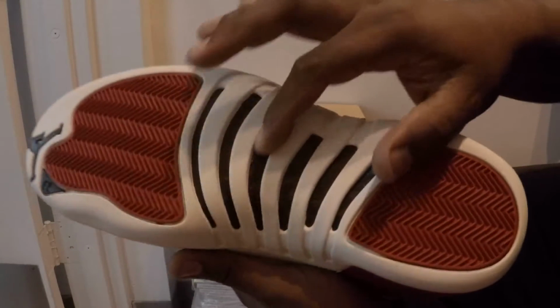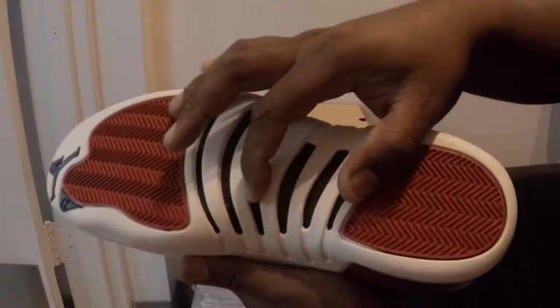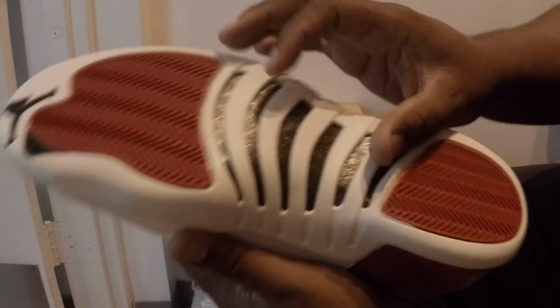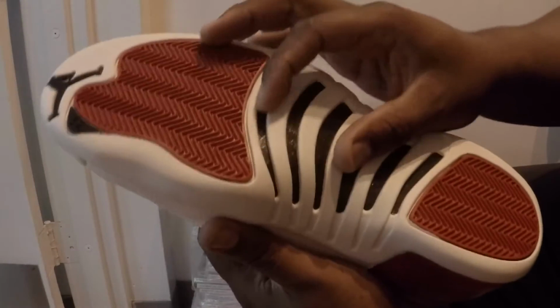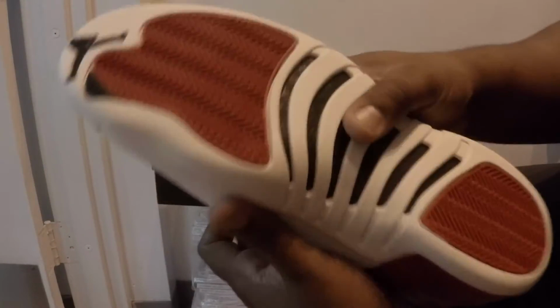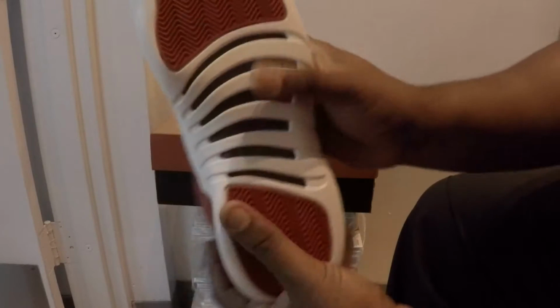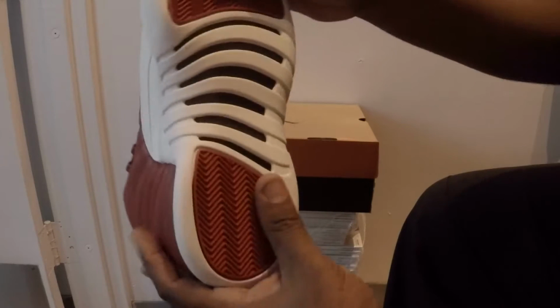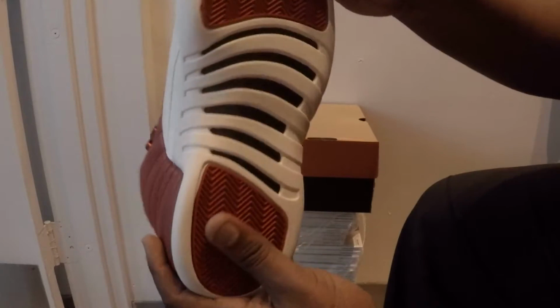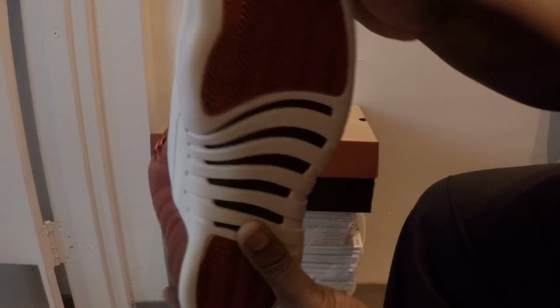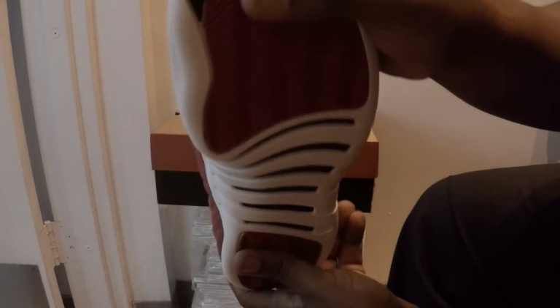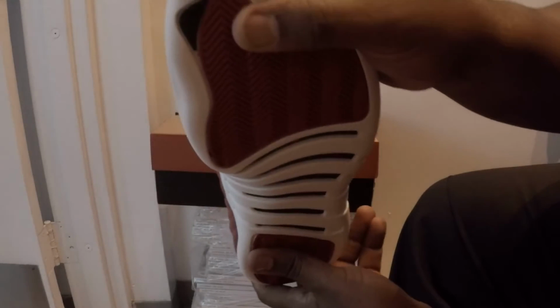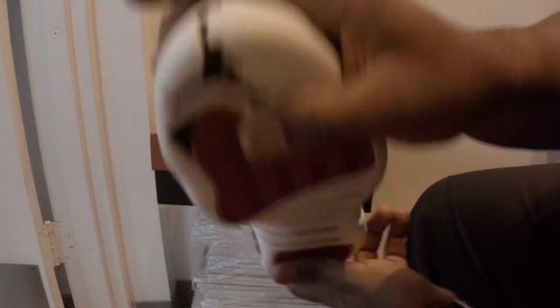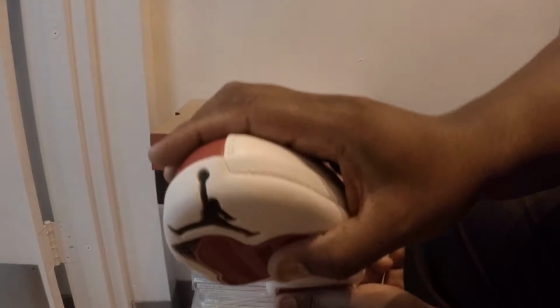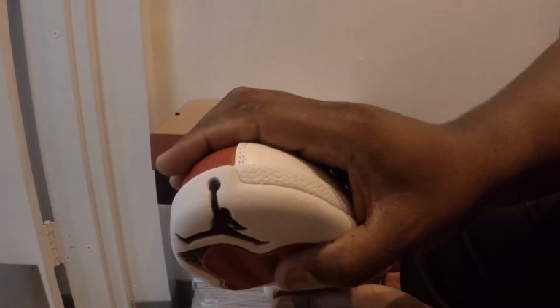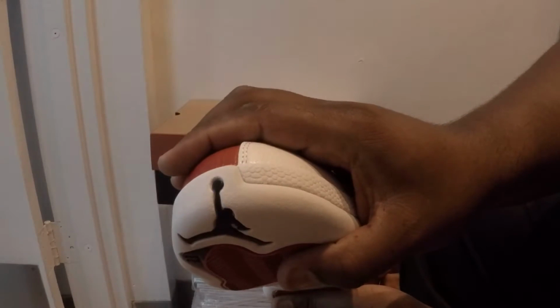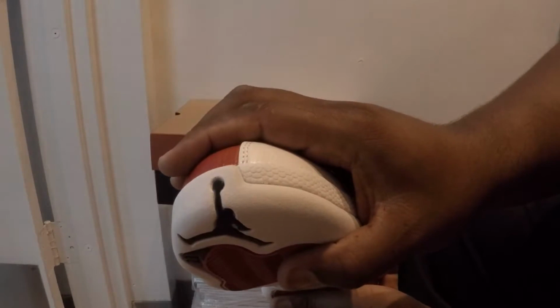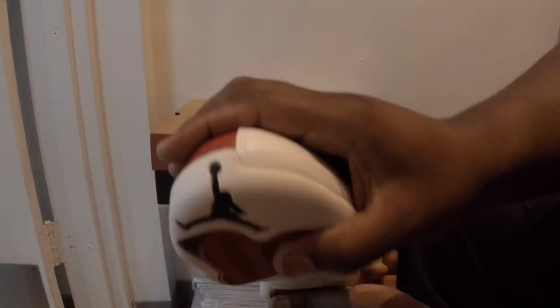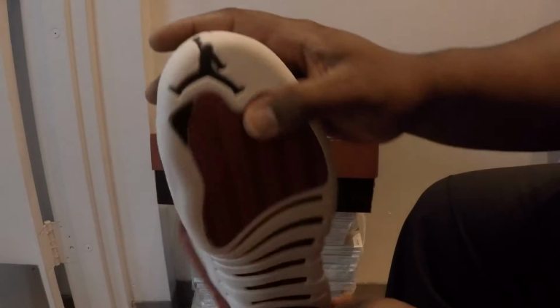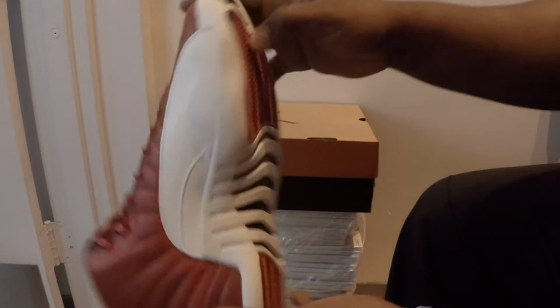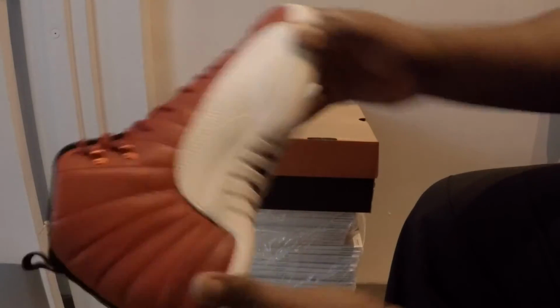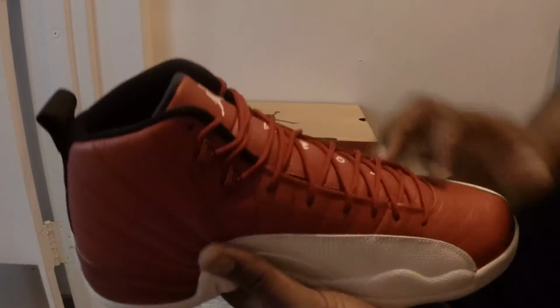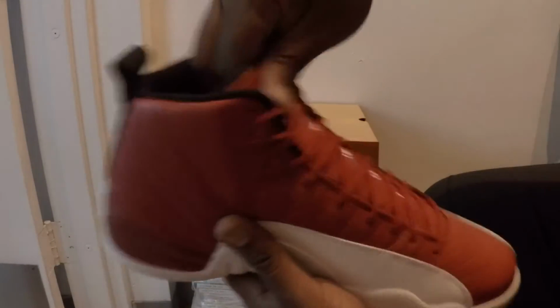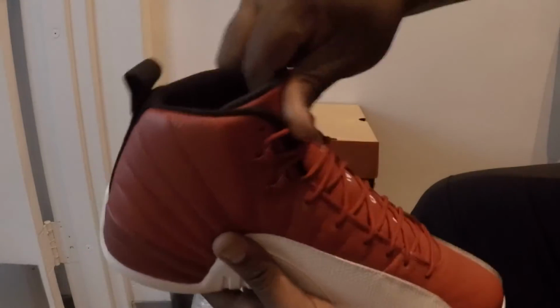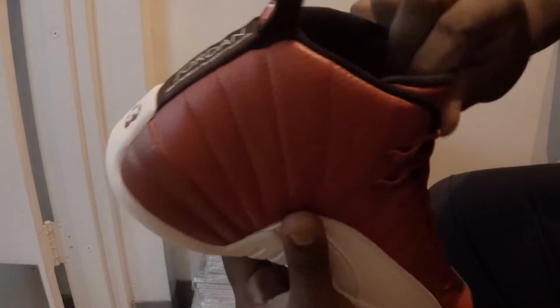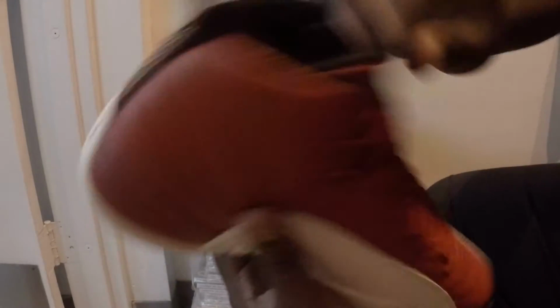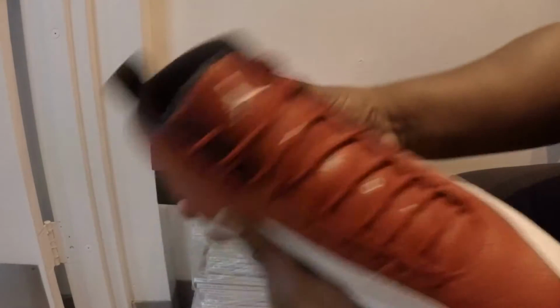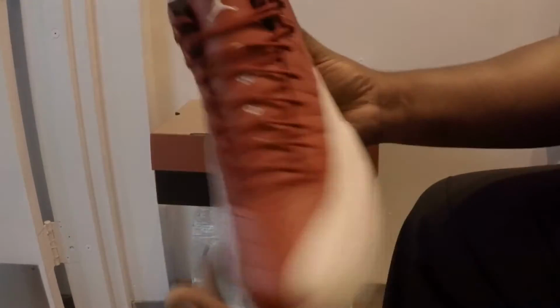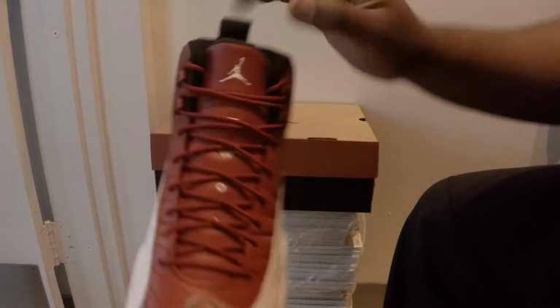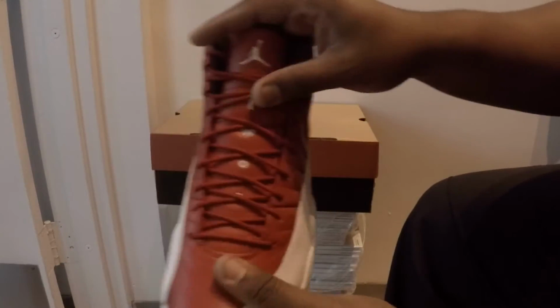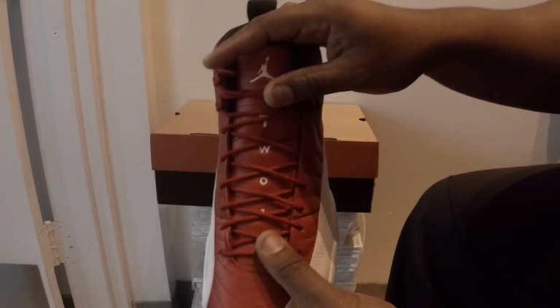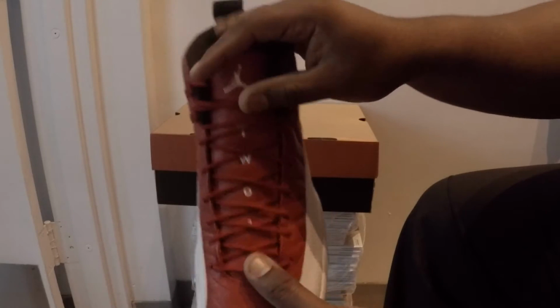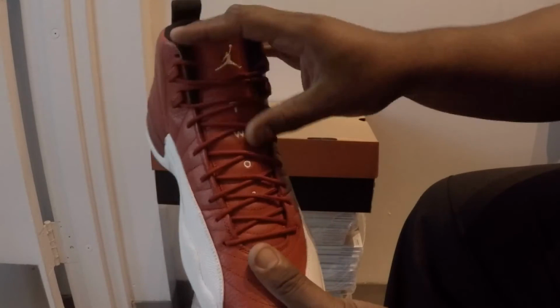On the bottoms, we have the carbon fiber with the red pods, and a black Jumpman at the tip on the heel toe. We have the 23 going down the center.